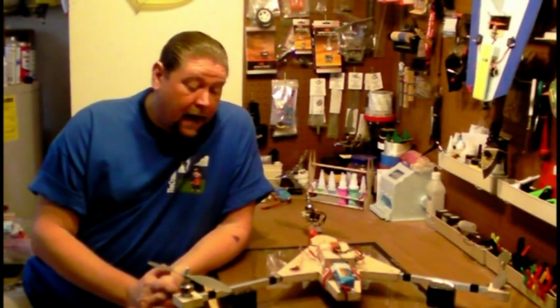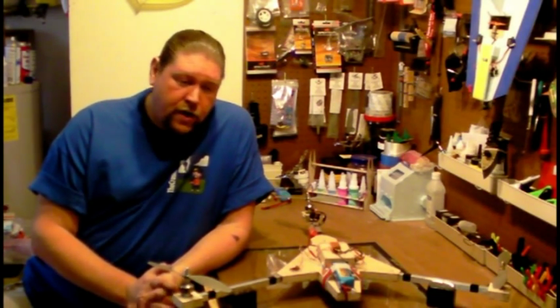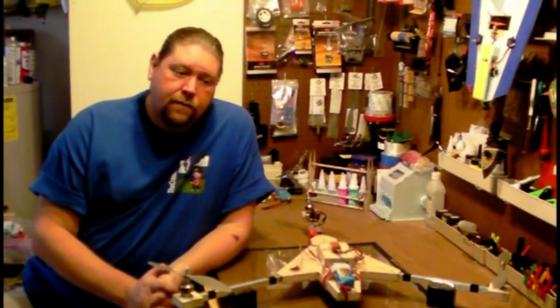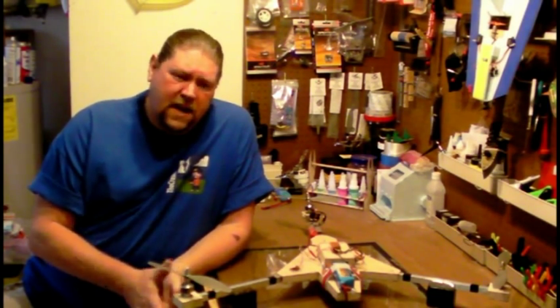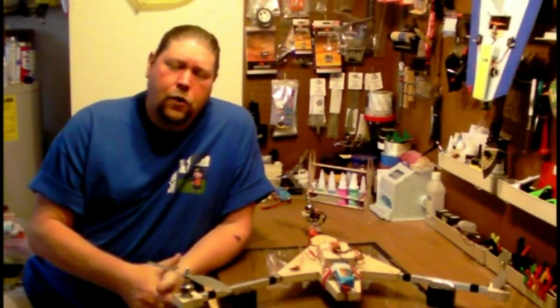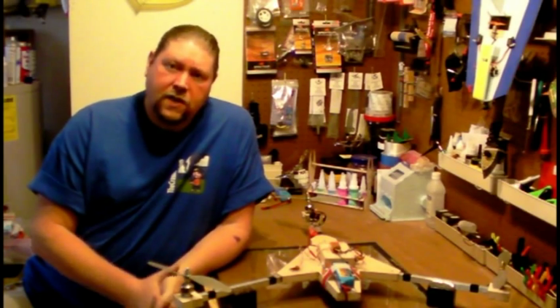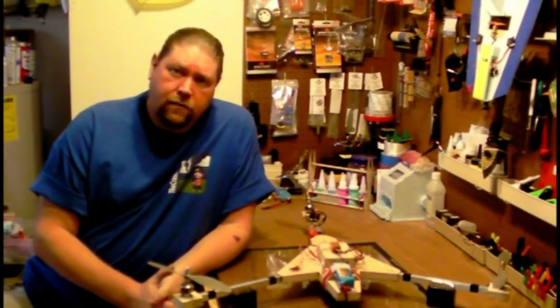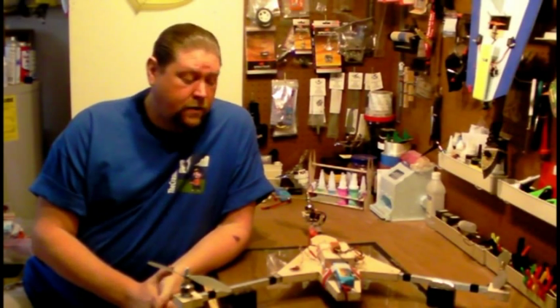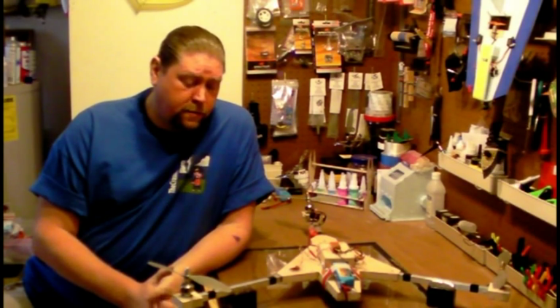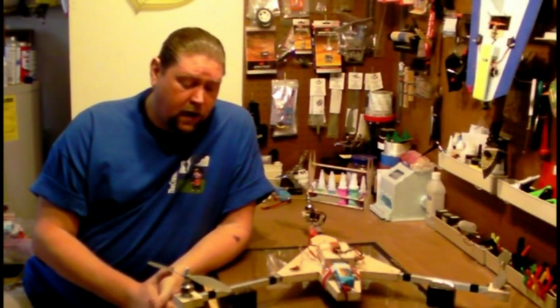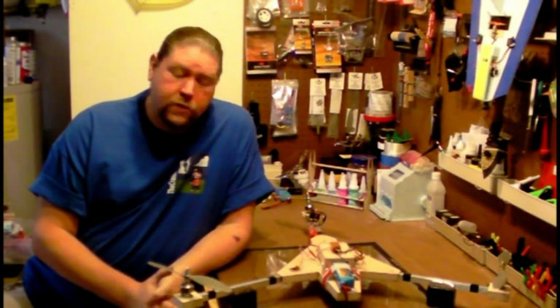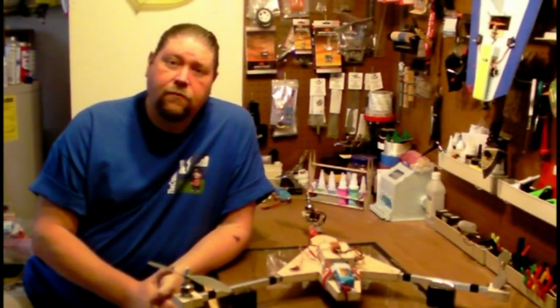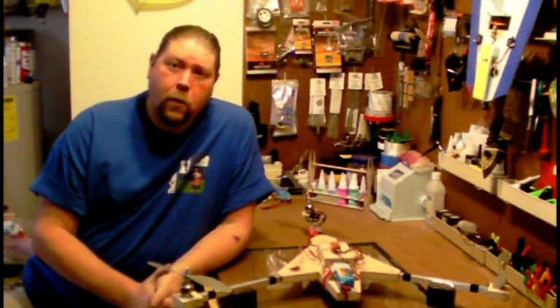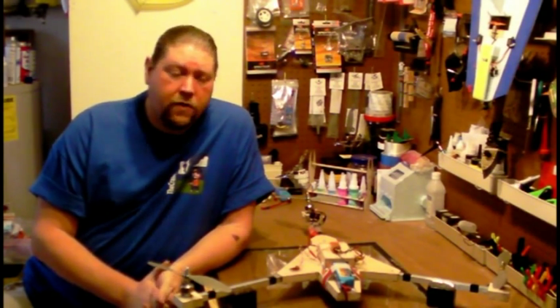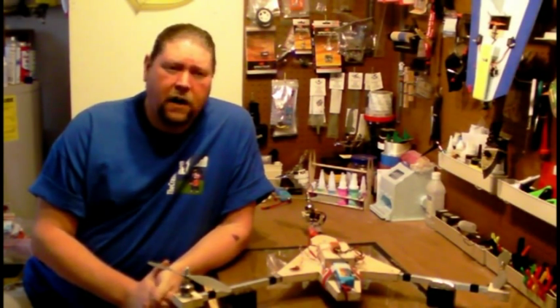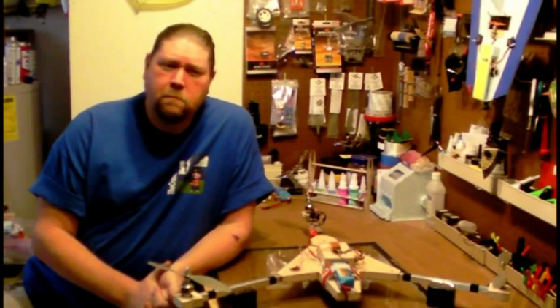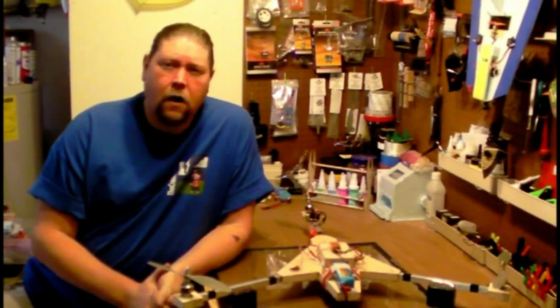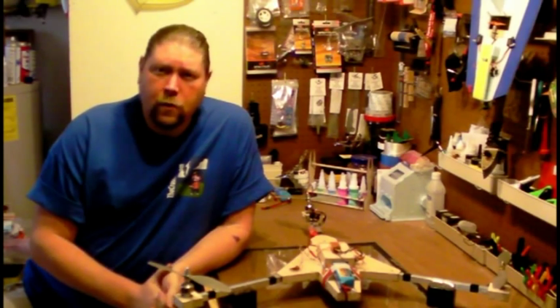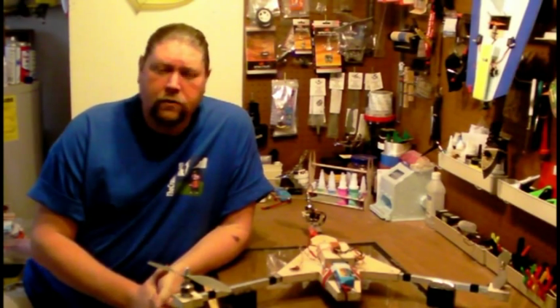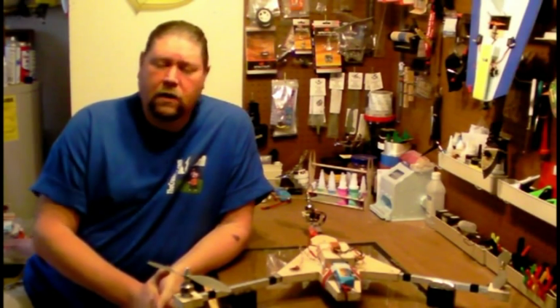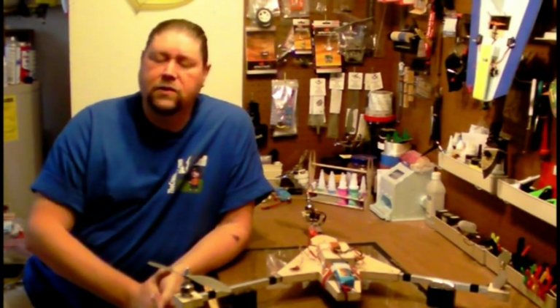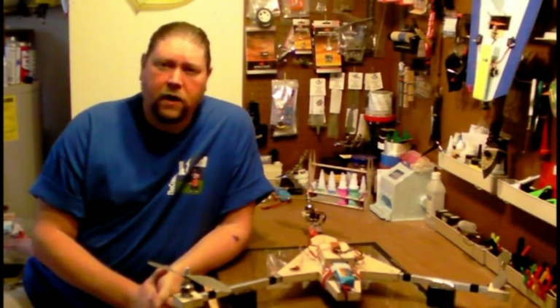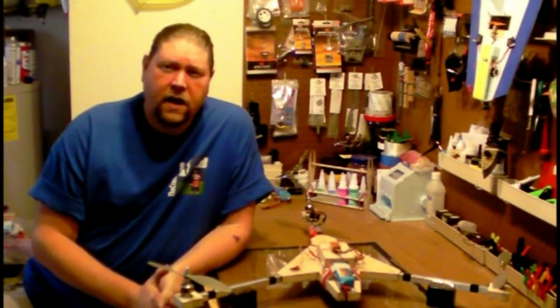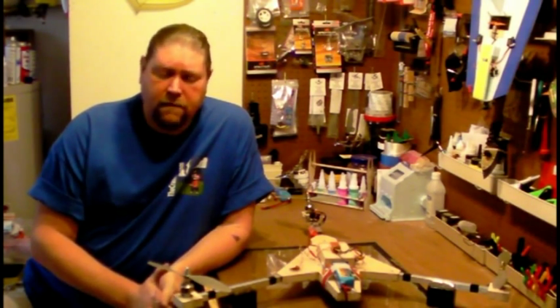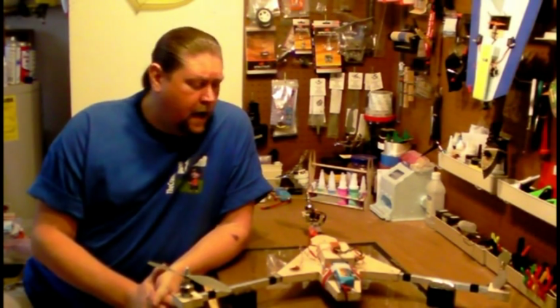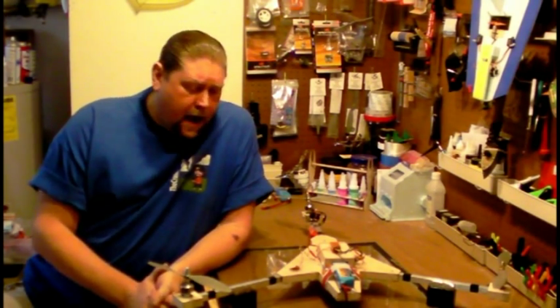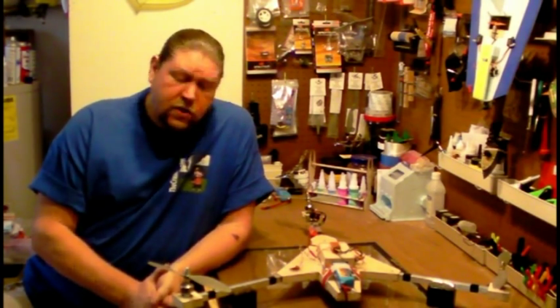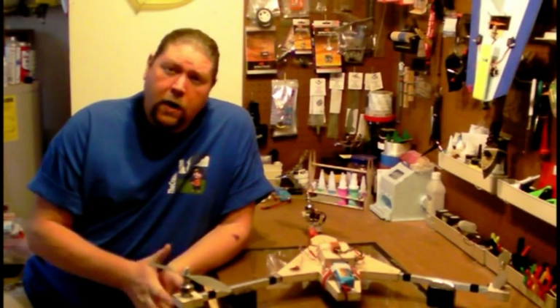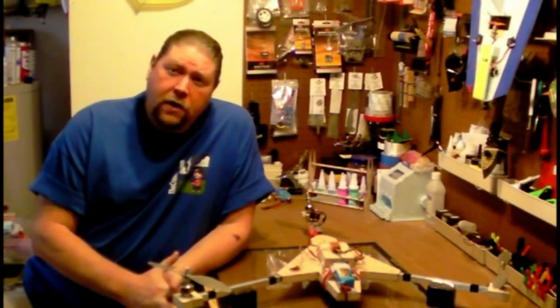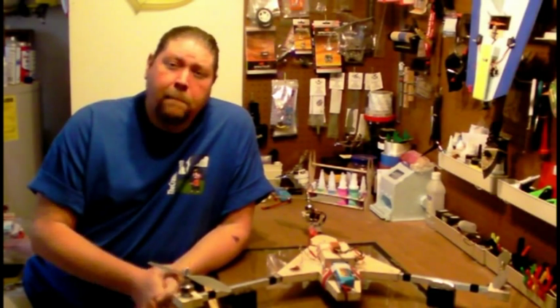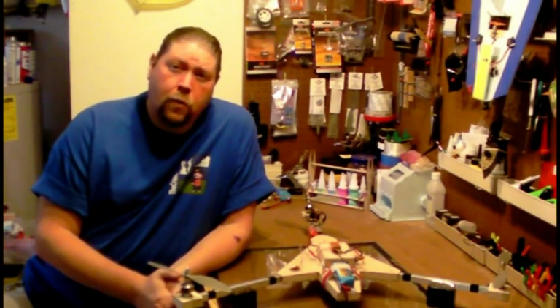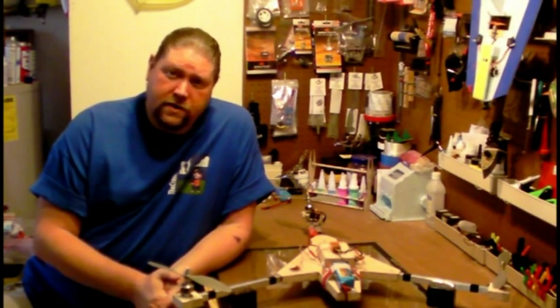Last year's QSC for Crash's Scratch Build Club was received very well, with airplanes being built all over the world — literally dozens of them. And this year, we're going to bring you a multi-rotor design.